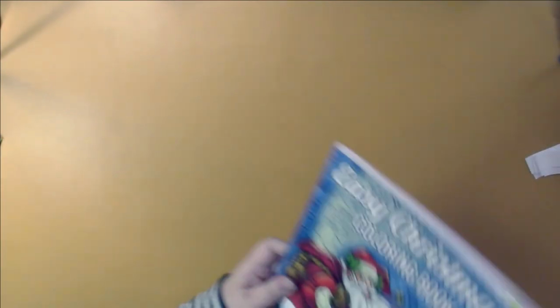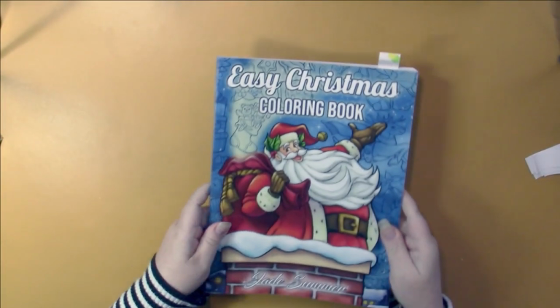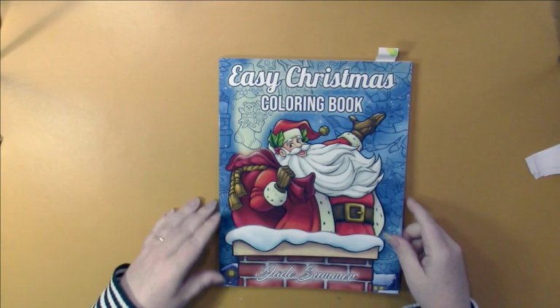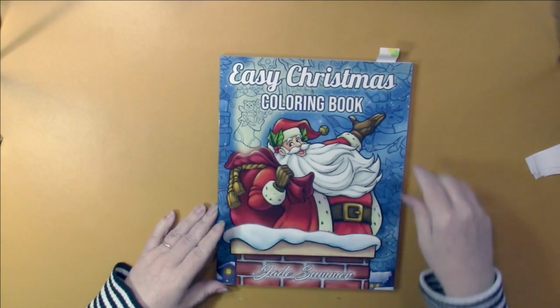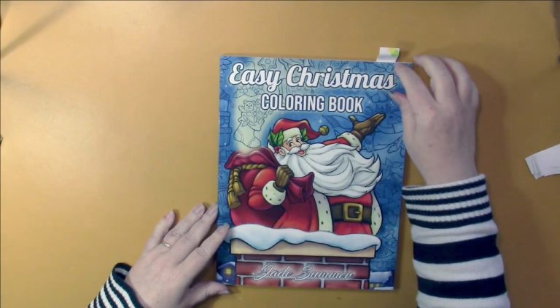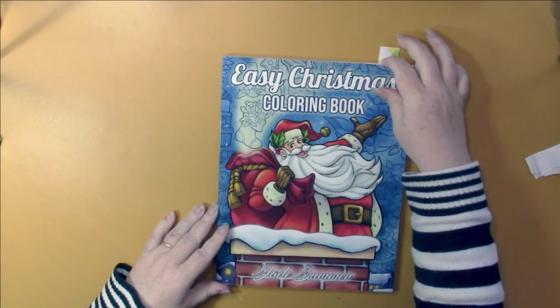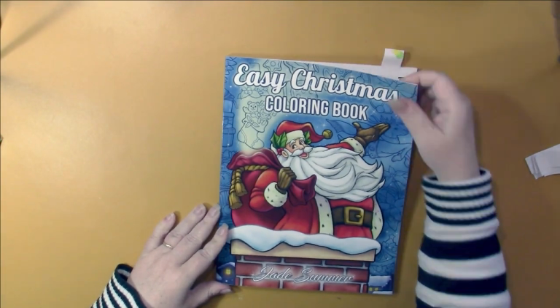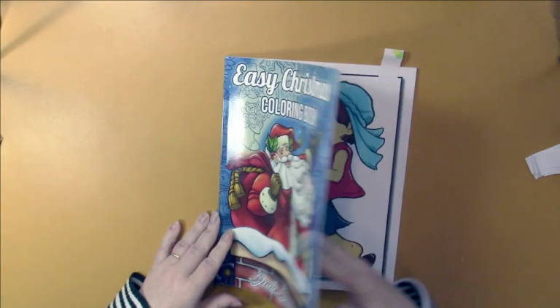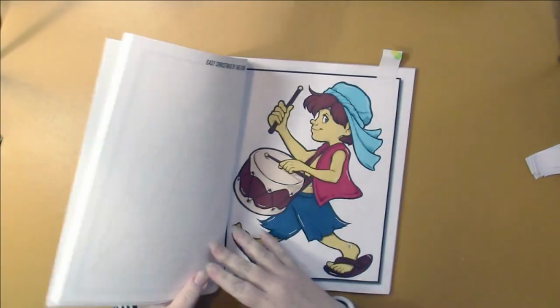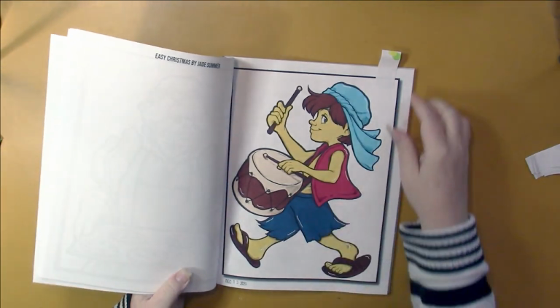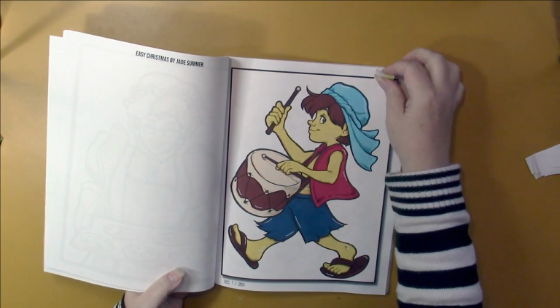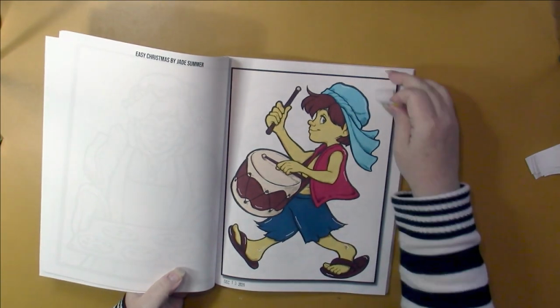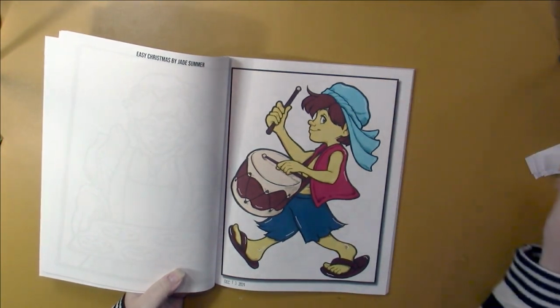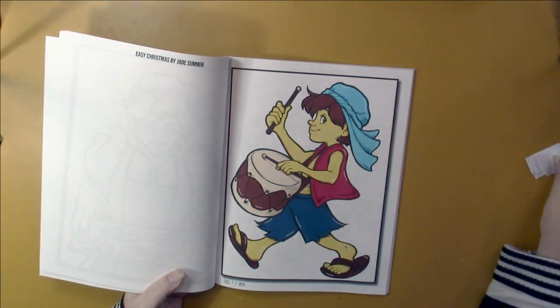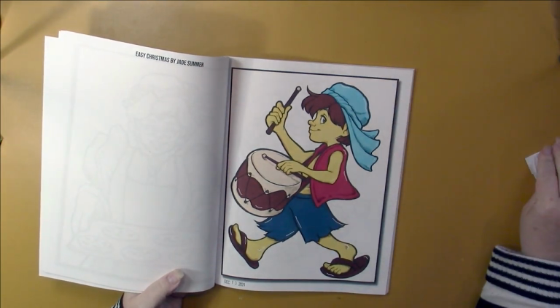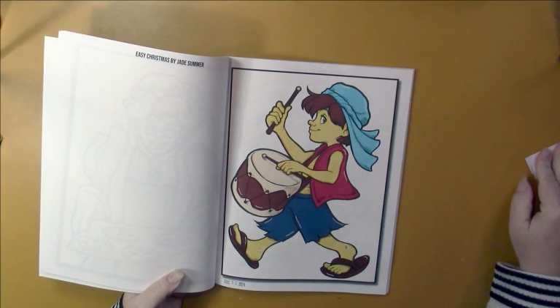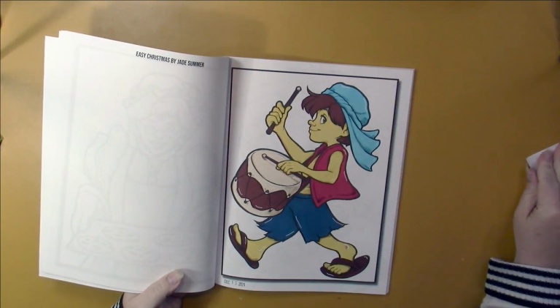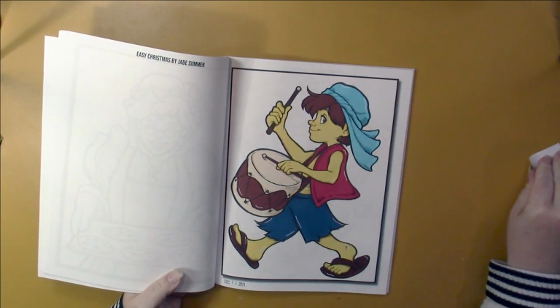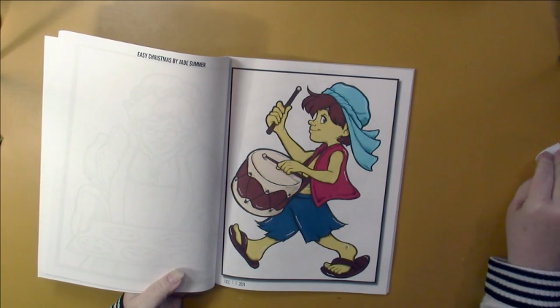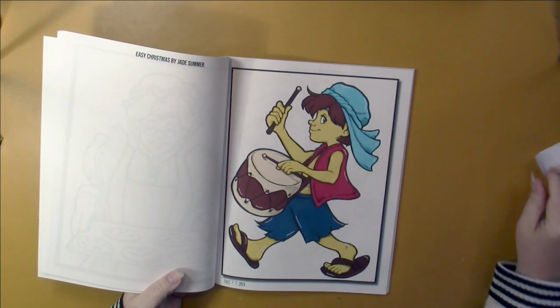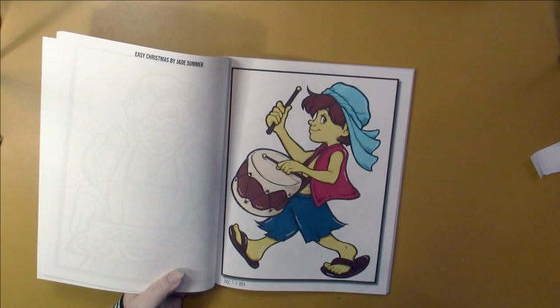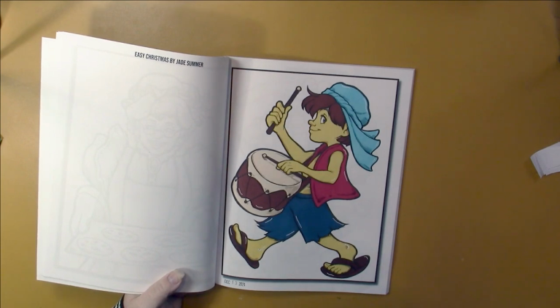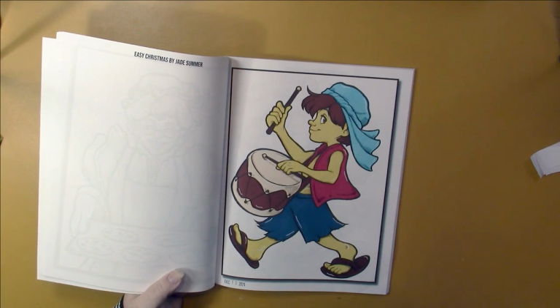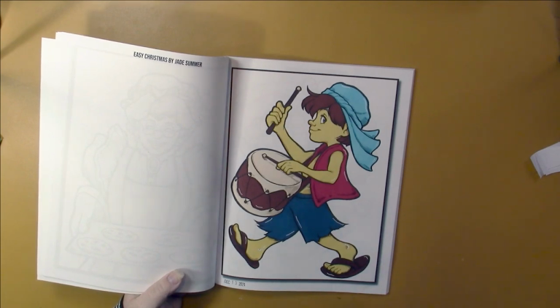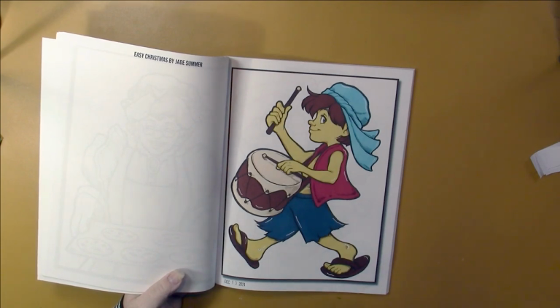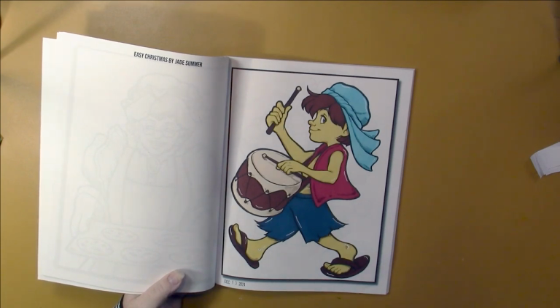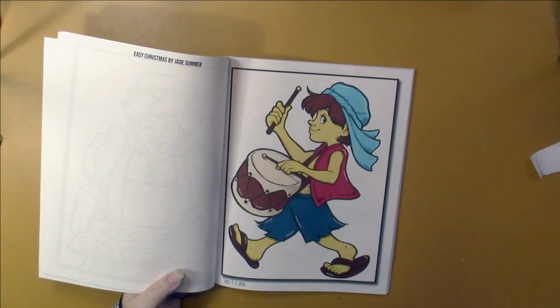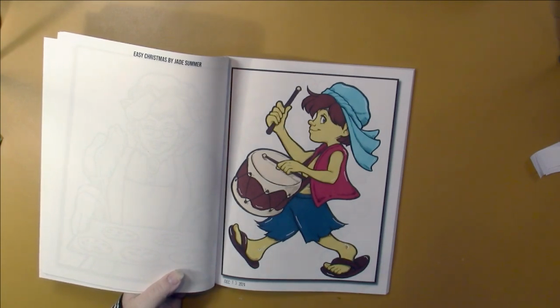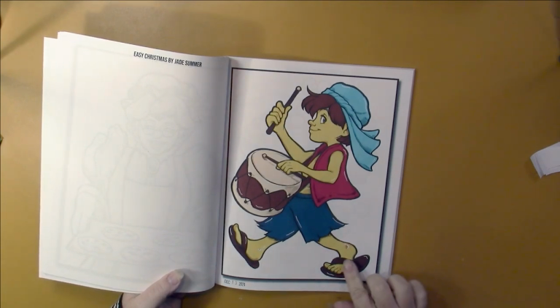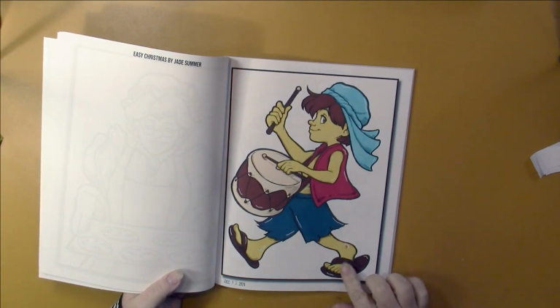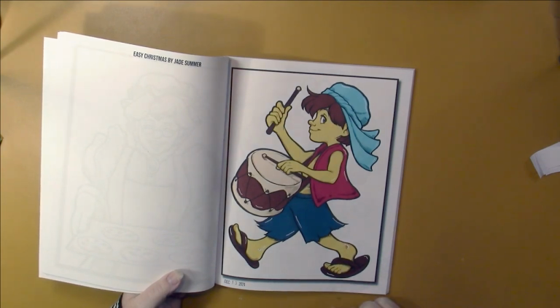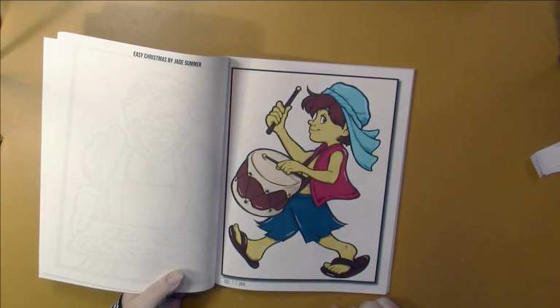Did a page in Easy Christmas by Jake Summer. Did this guy in alcohol marker, and then I went over the shaded areas with crayon. I enjoyed that — I like how that turned out.